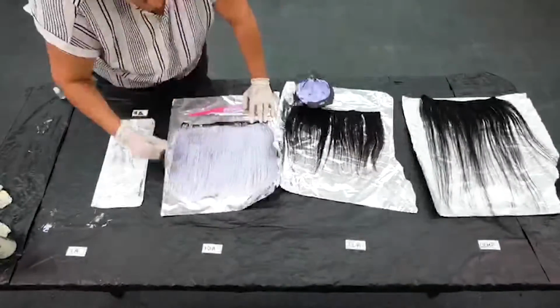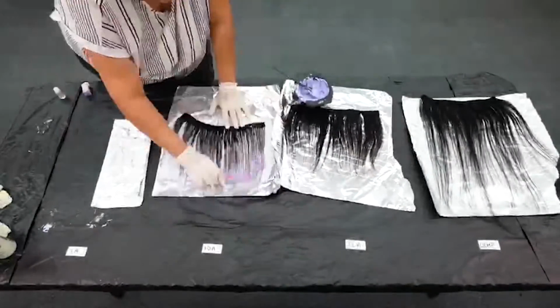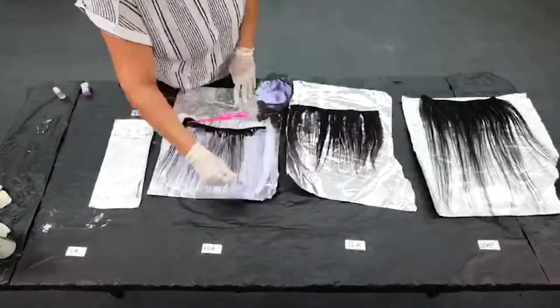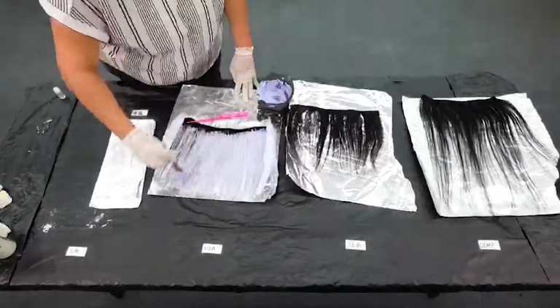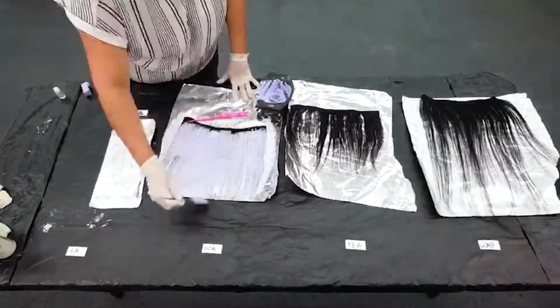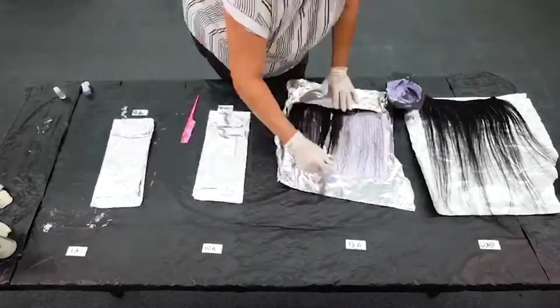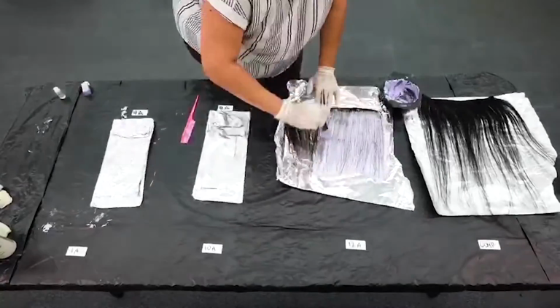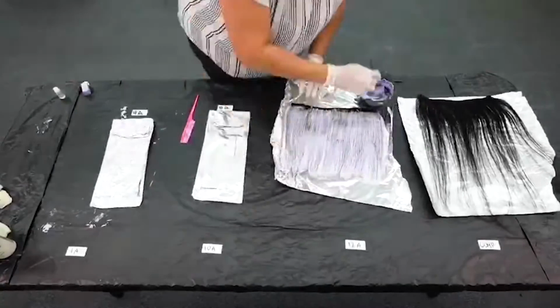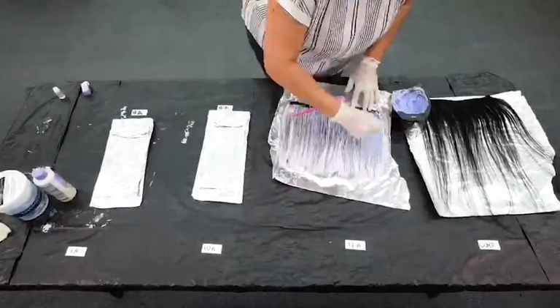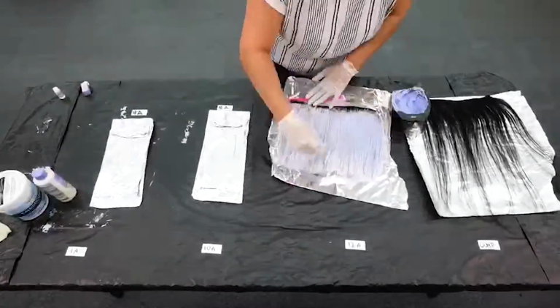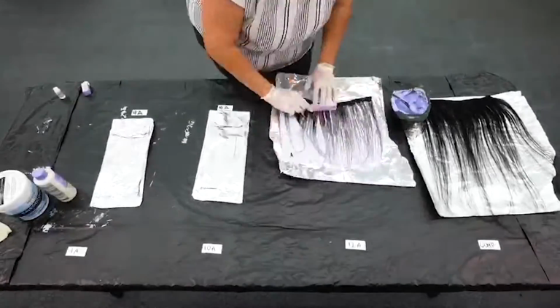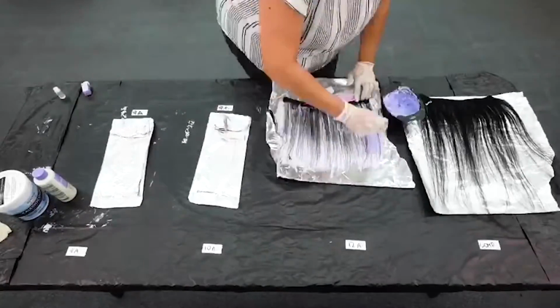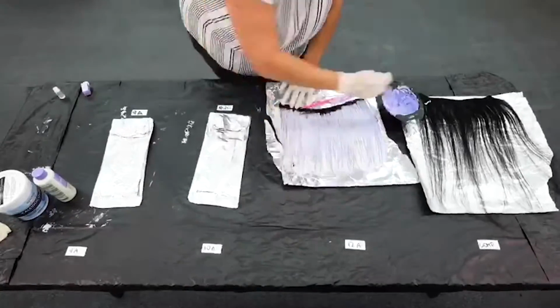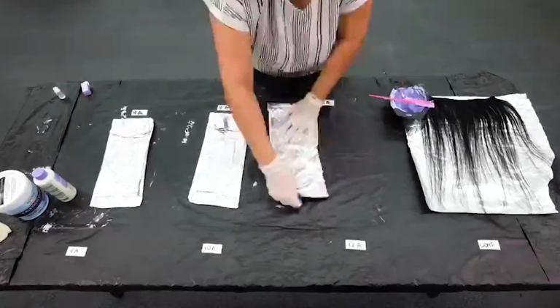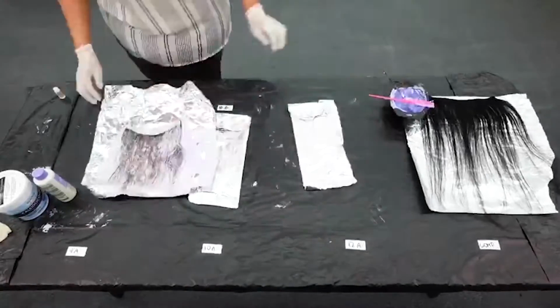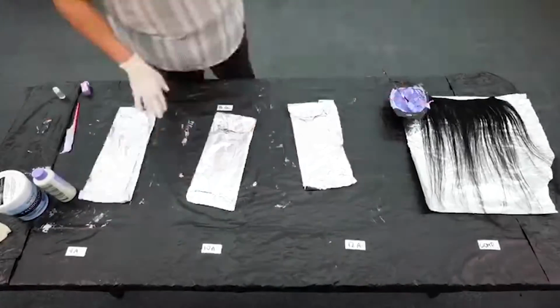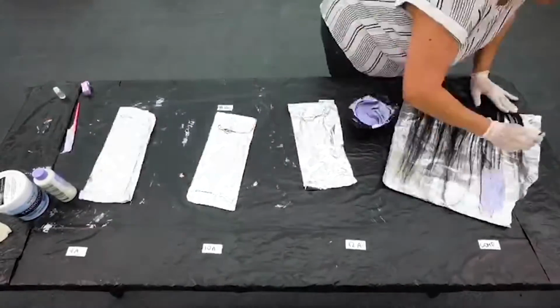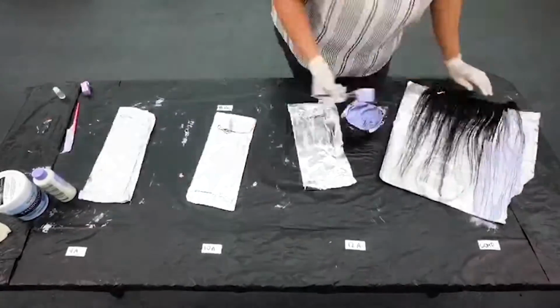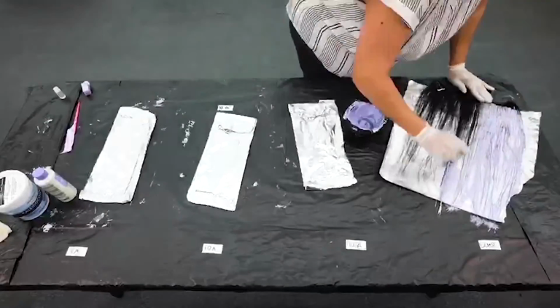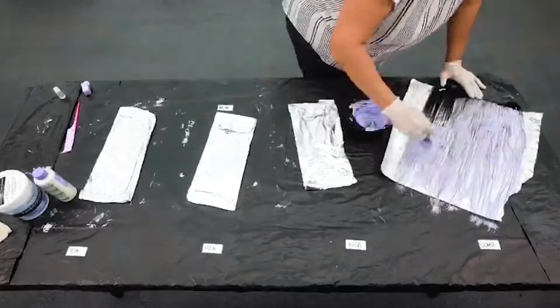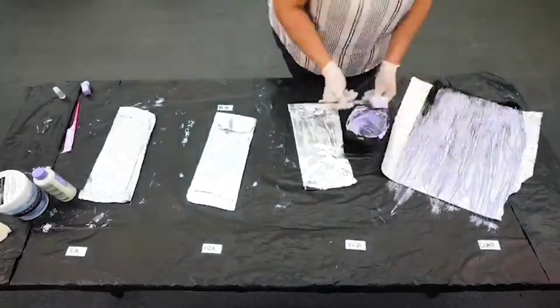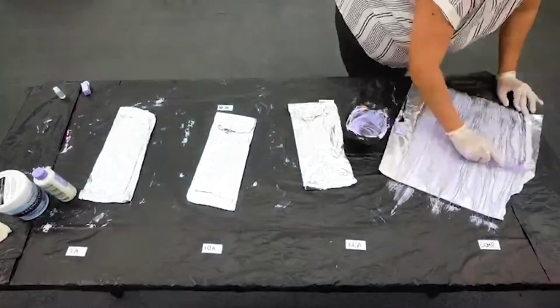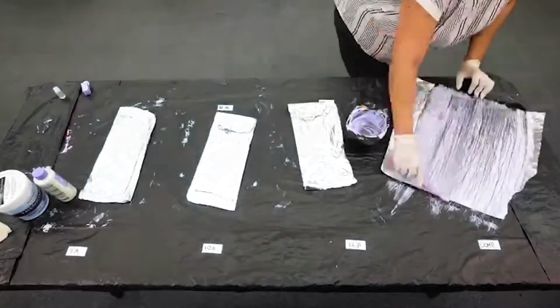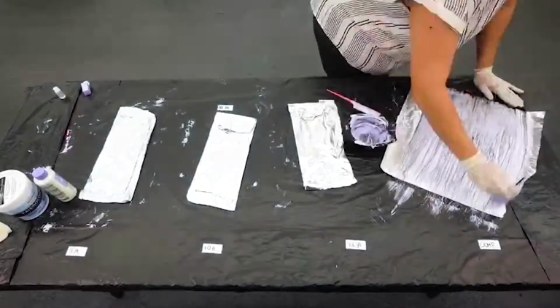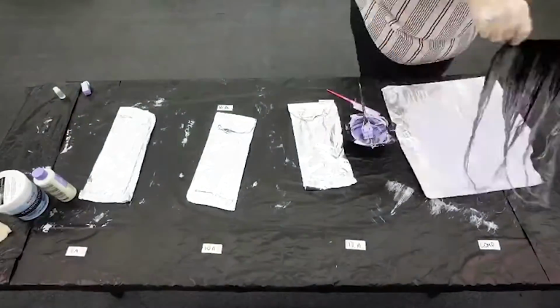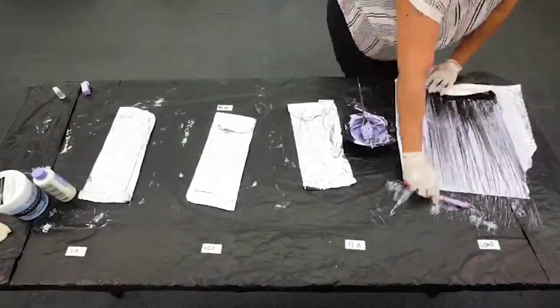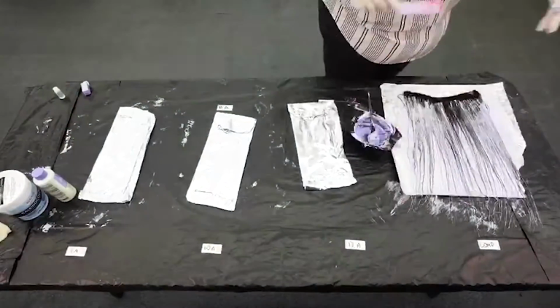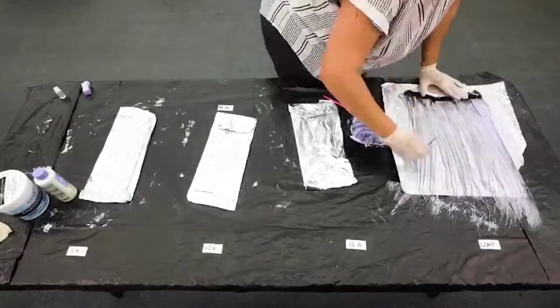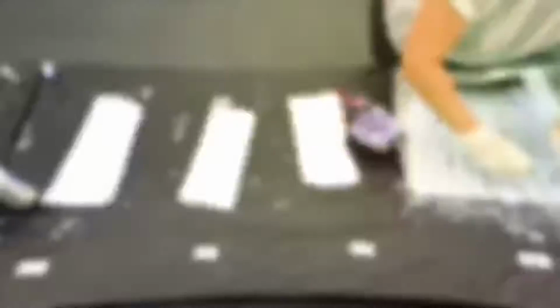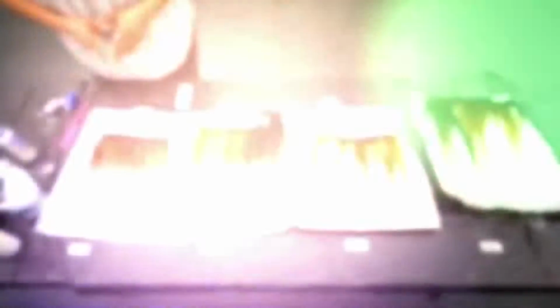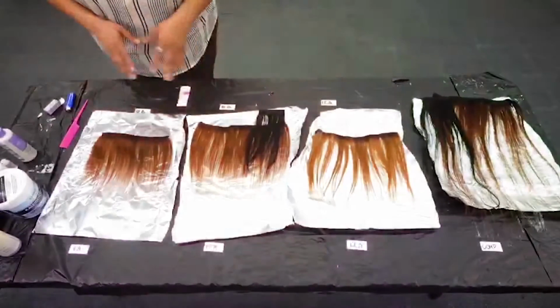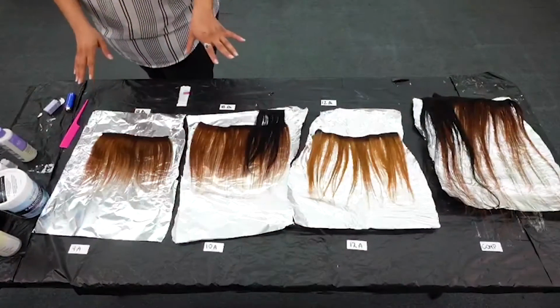We applied a 40% developer with lightning powder and a few drops of iron booster drops, and left it in foil for about 30 minutes. This process was done twice, as we wanted to check the quality of the hair.